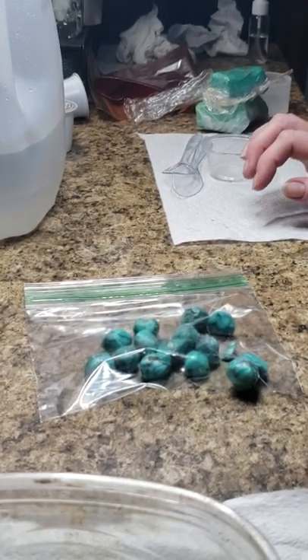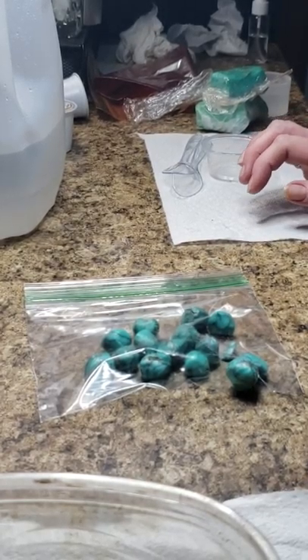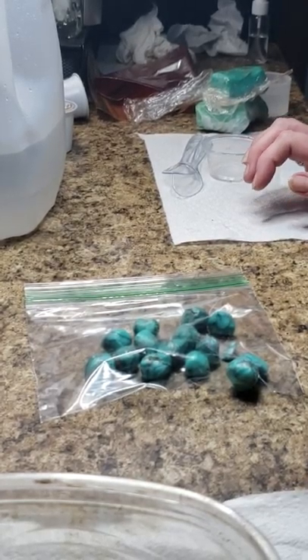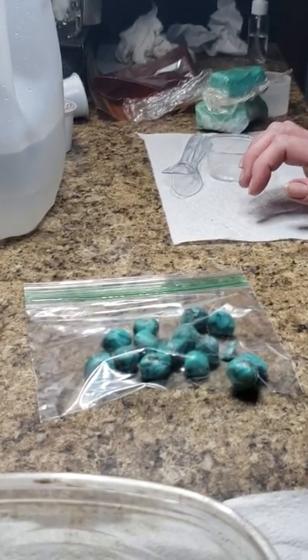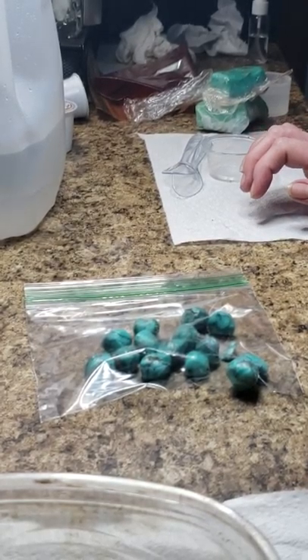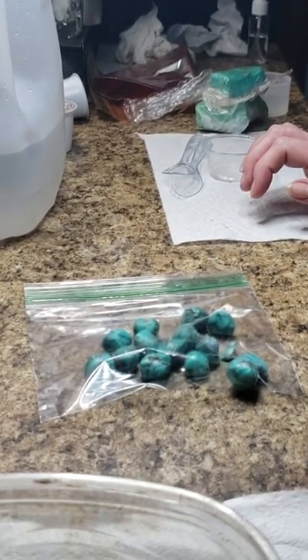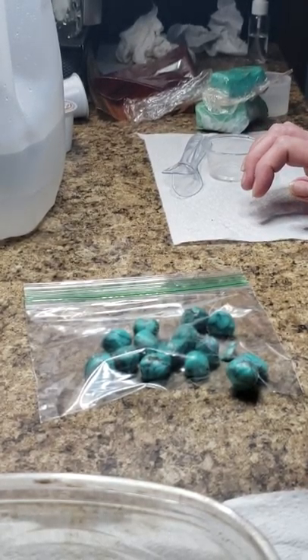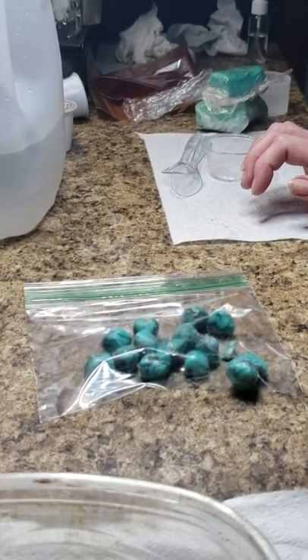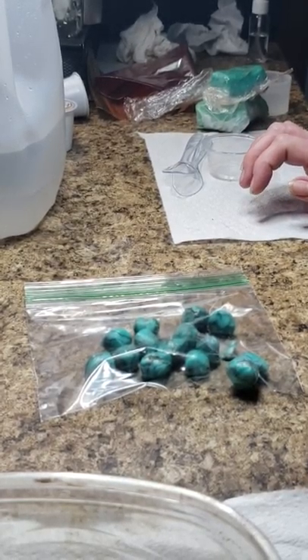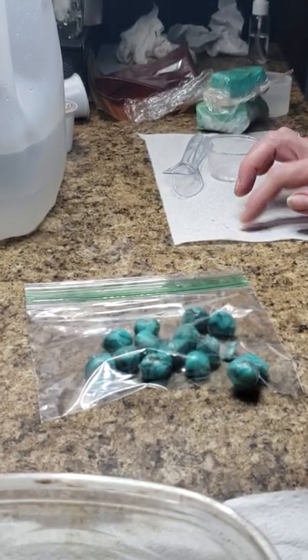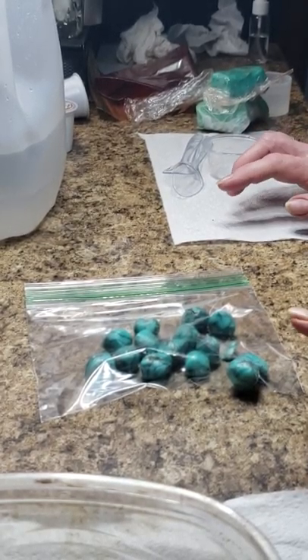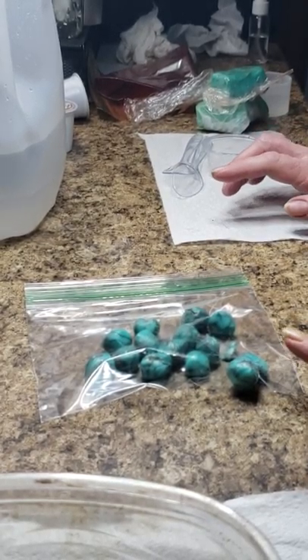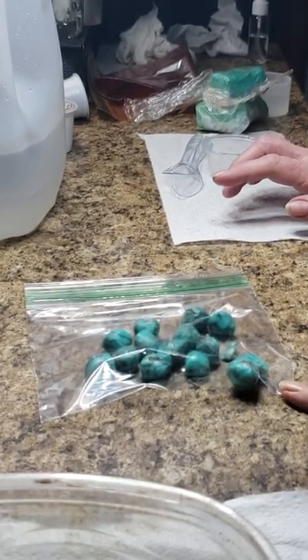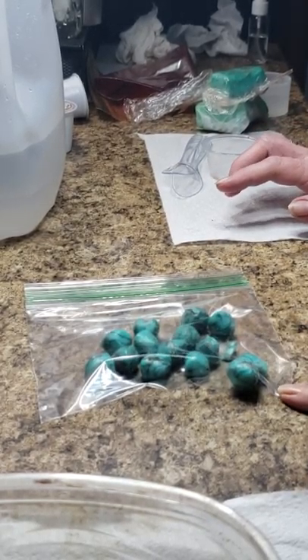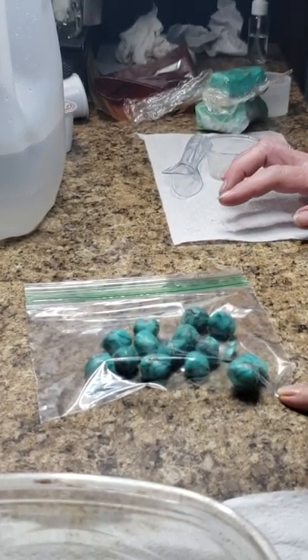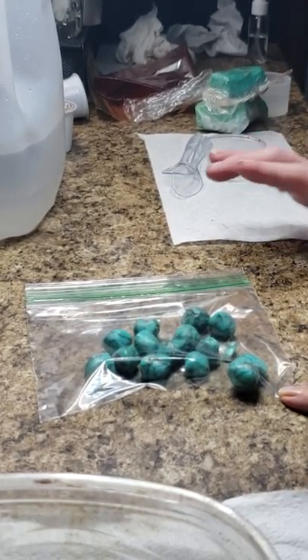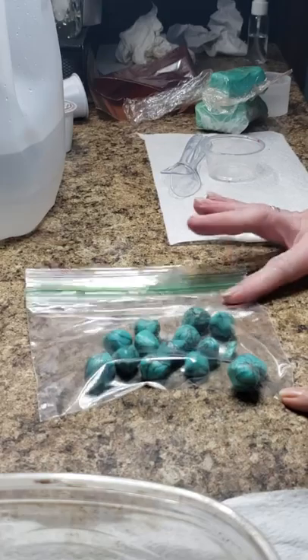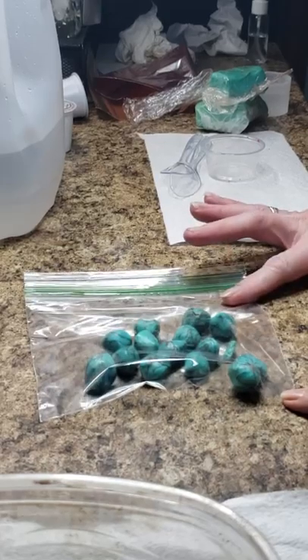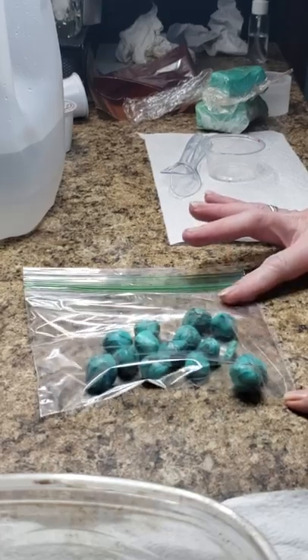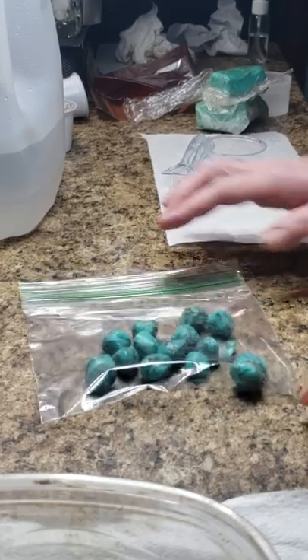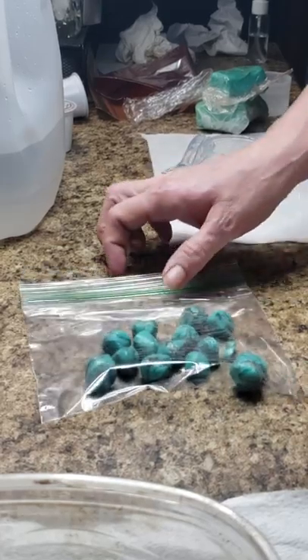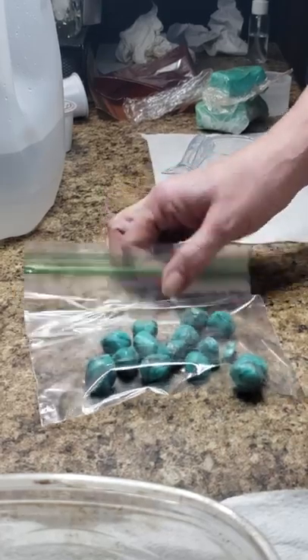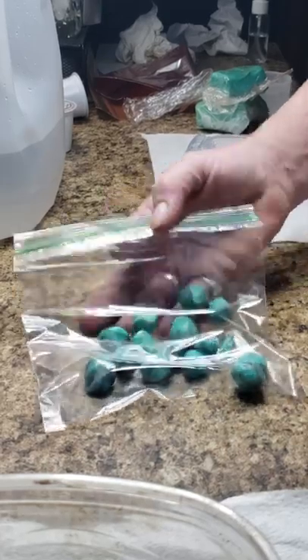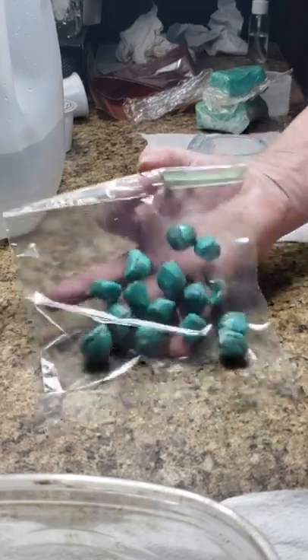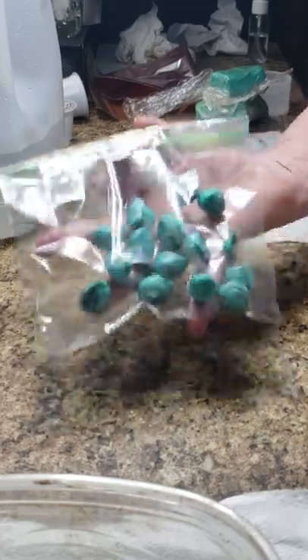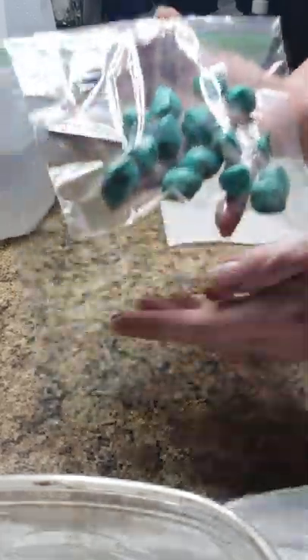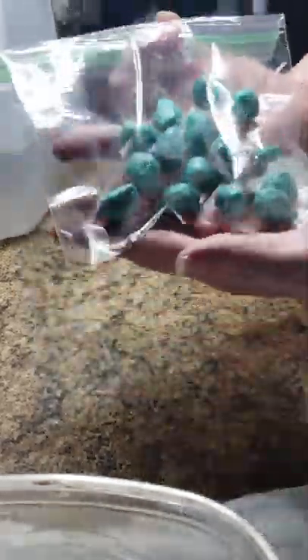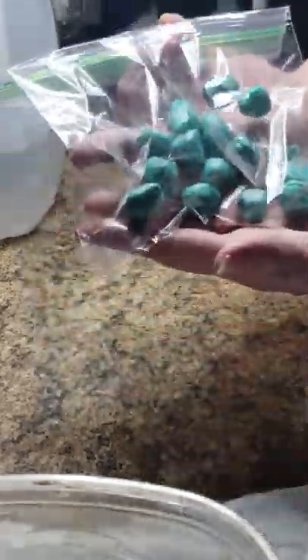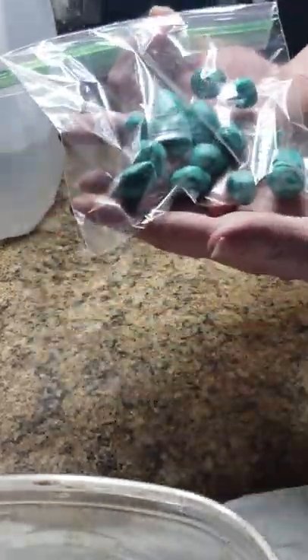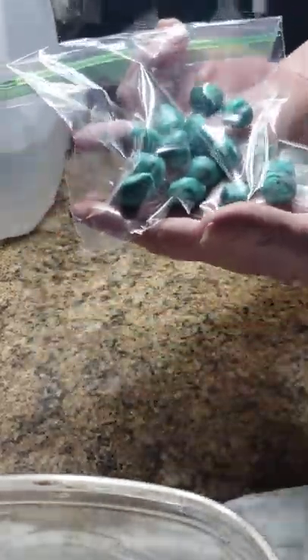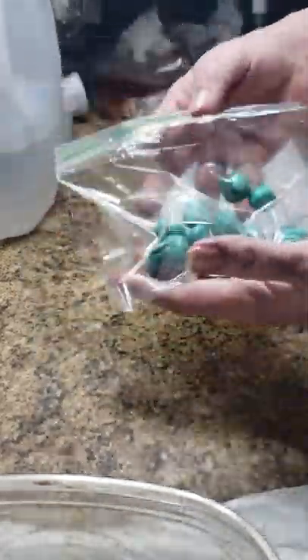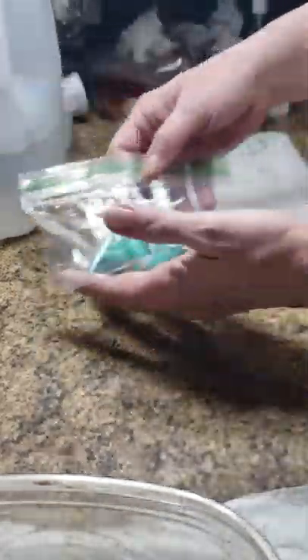Hey everyone, it's Jacinda. I wanted to show you how I made these turquoise stone looking pieces out of soap dough.